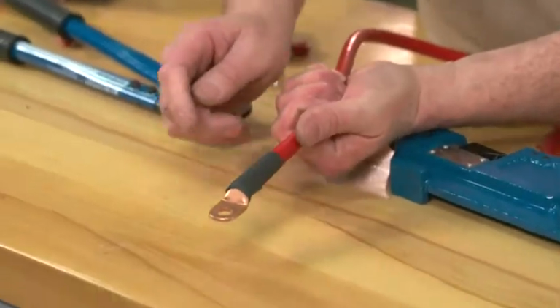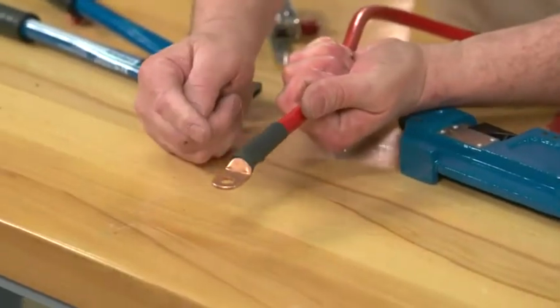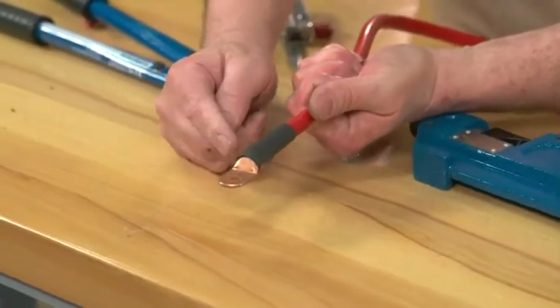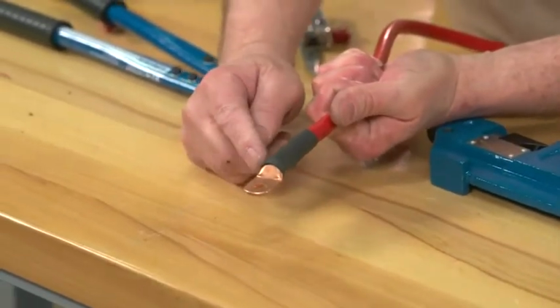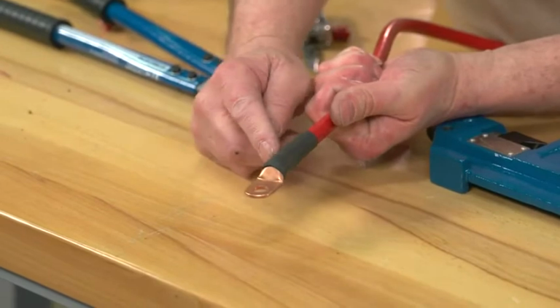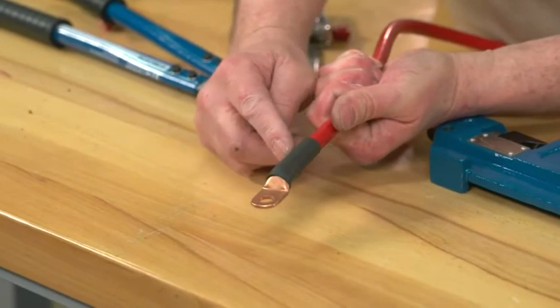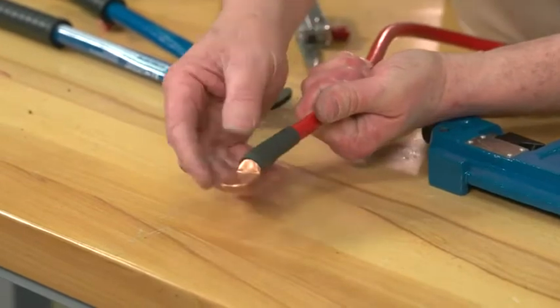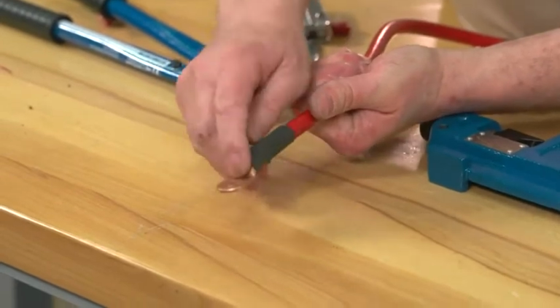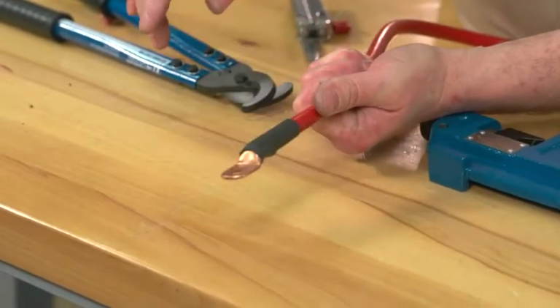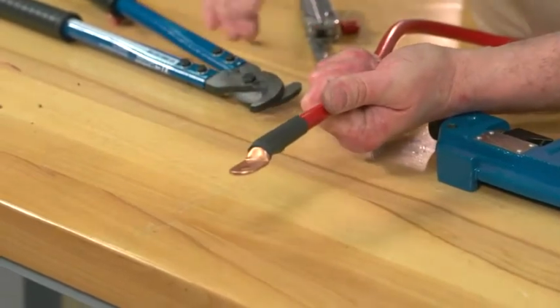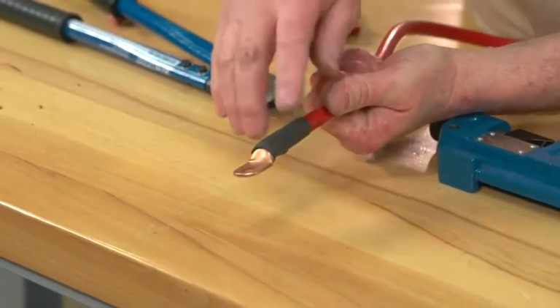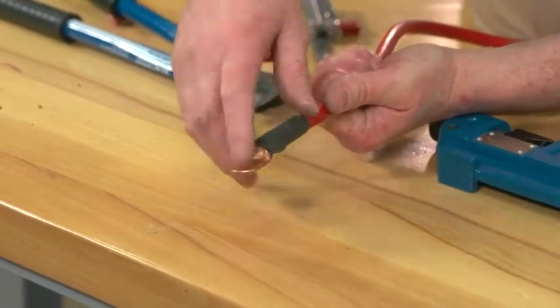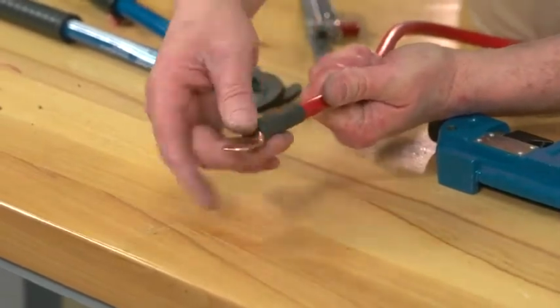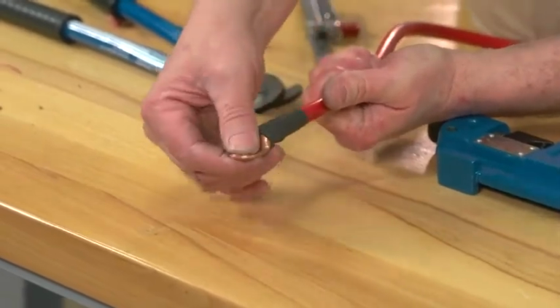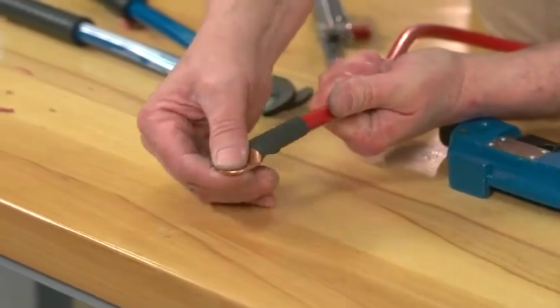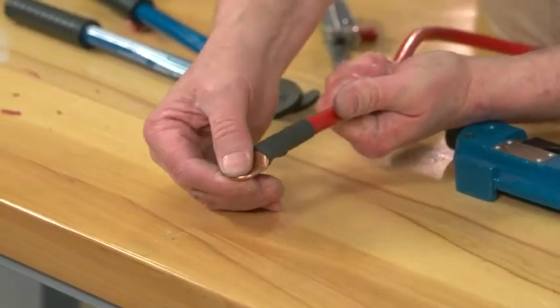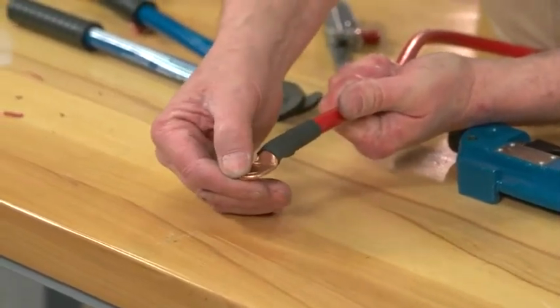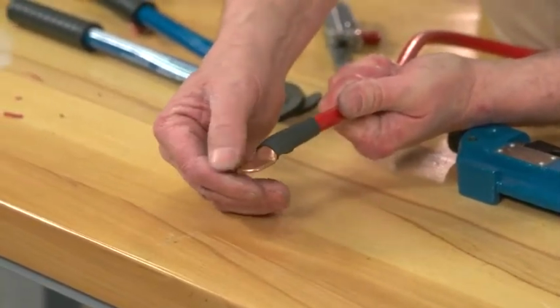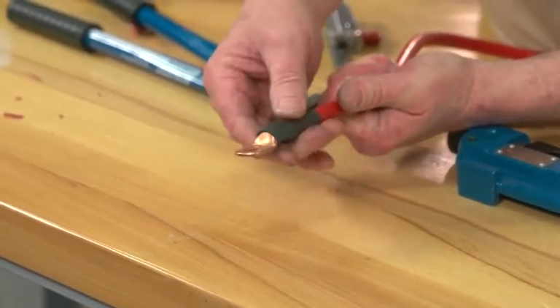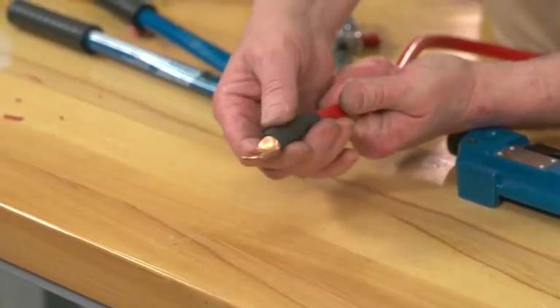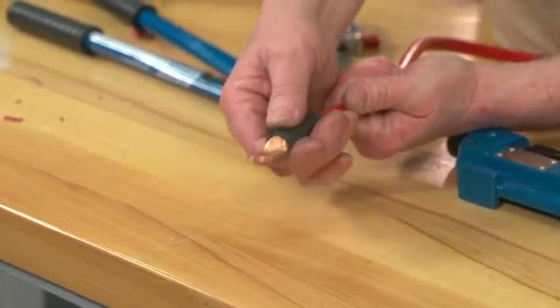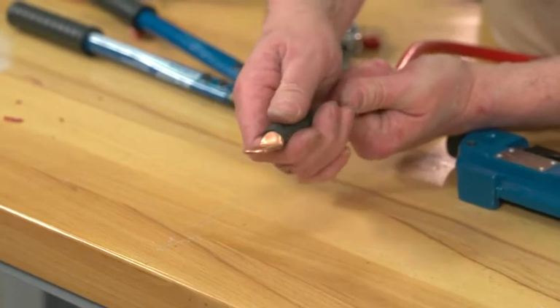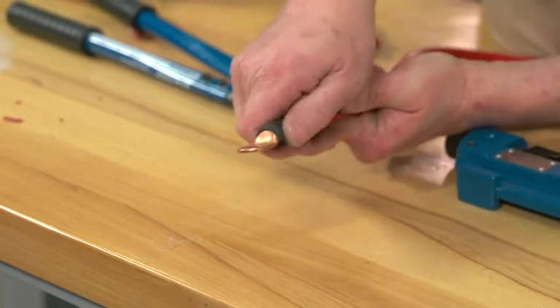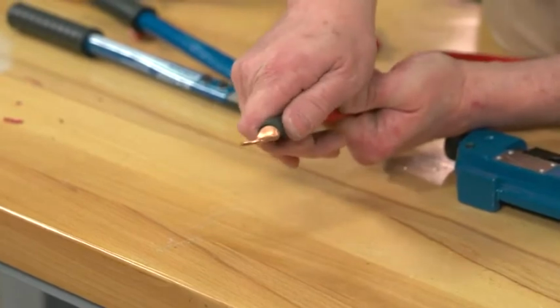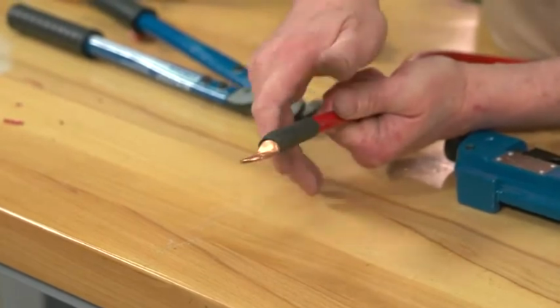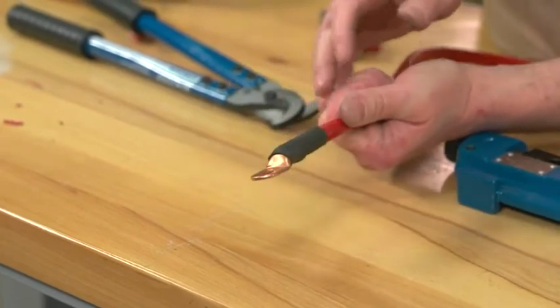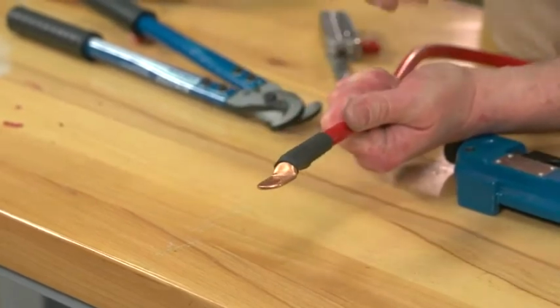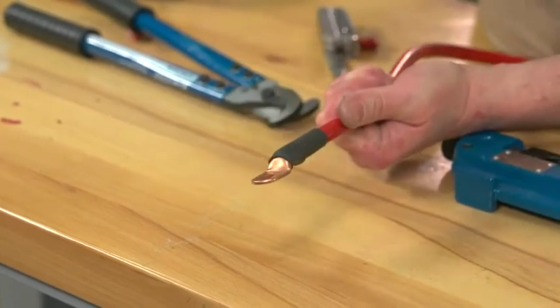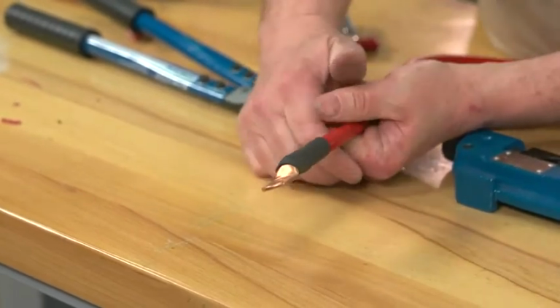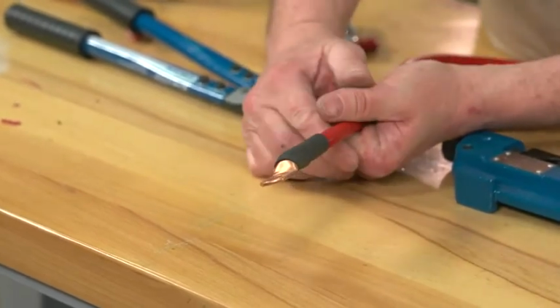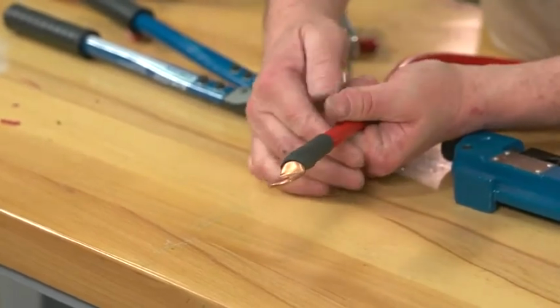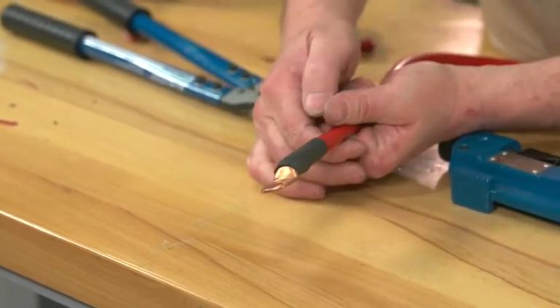And there's the completed cable. As you can see, with the right tools you can put an end on a battery cable and have a solid, watertight connection in just a matter of minutes.